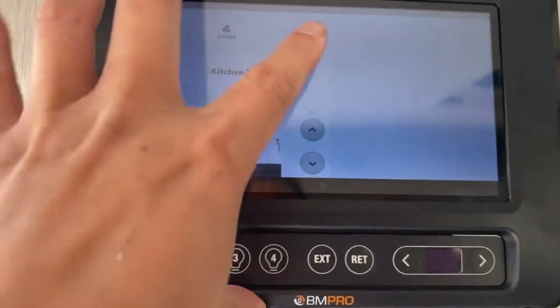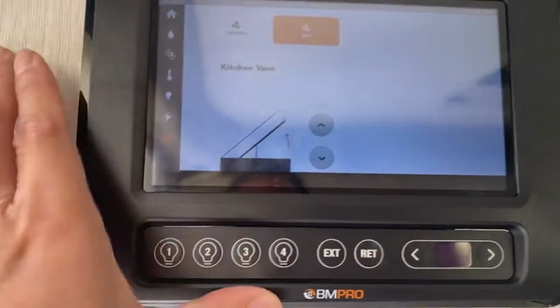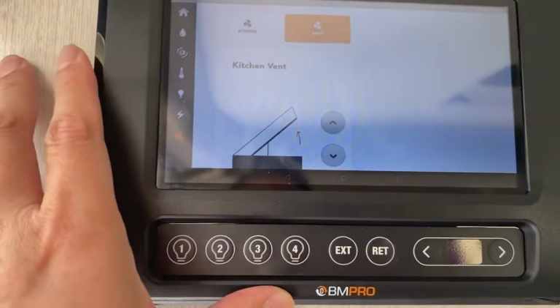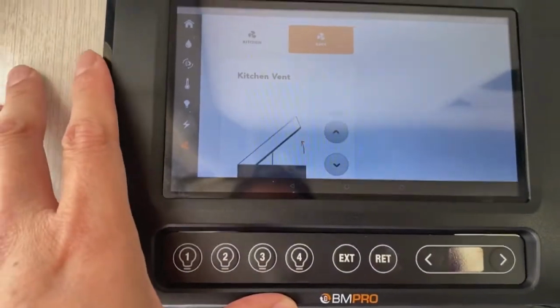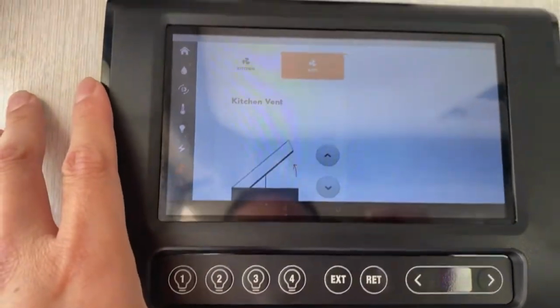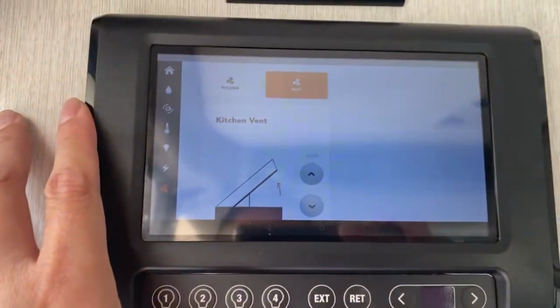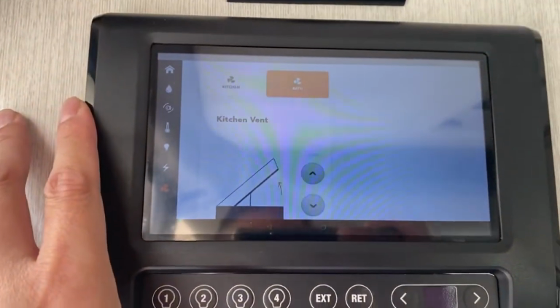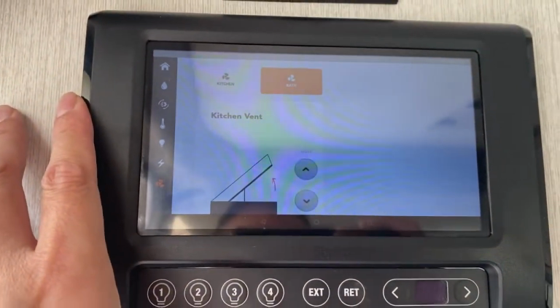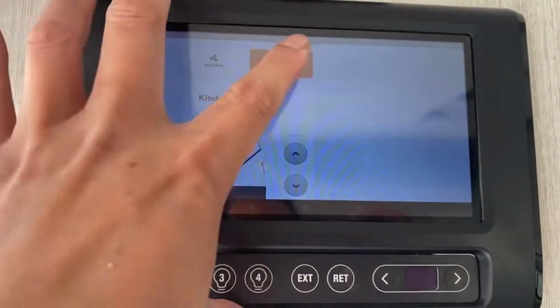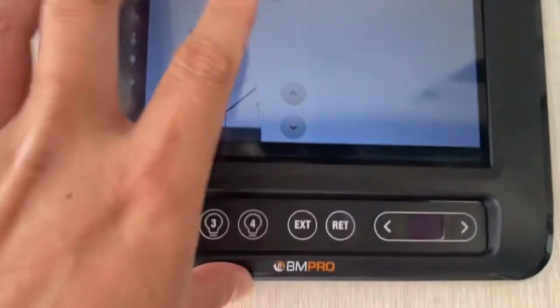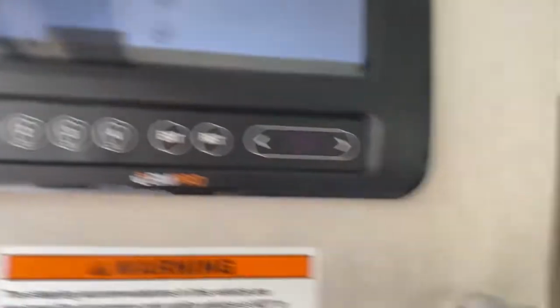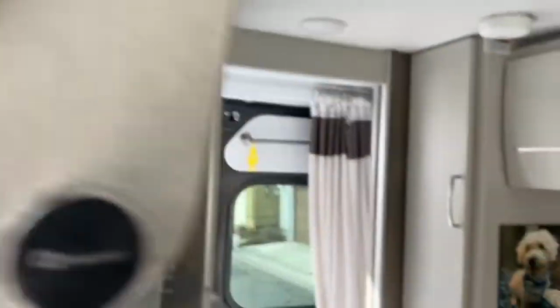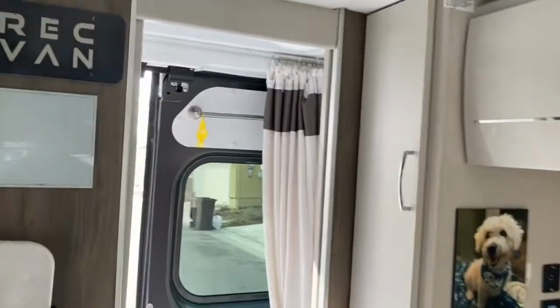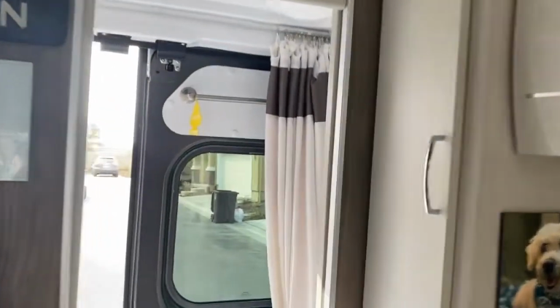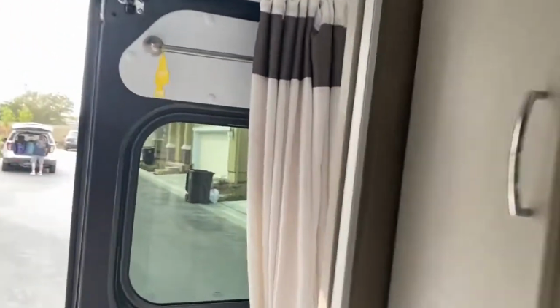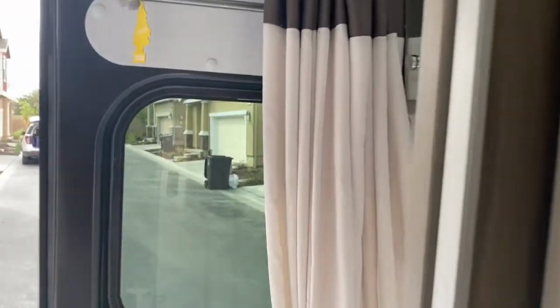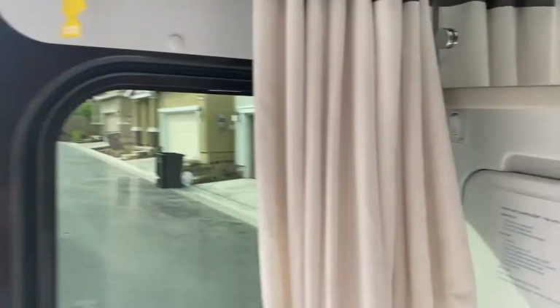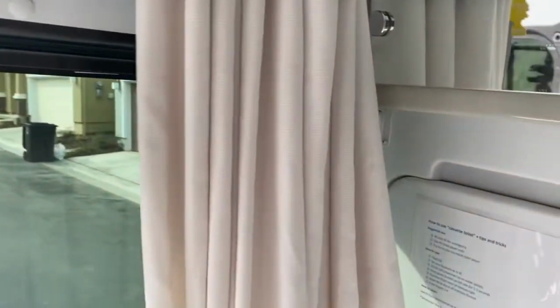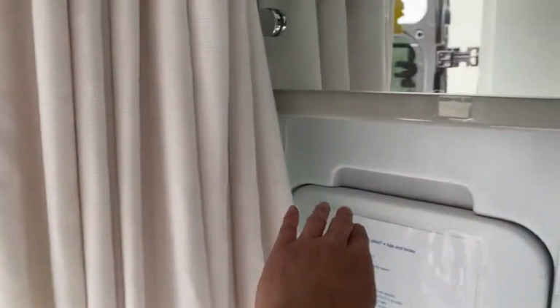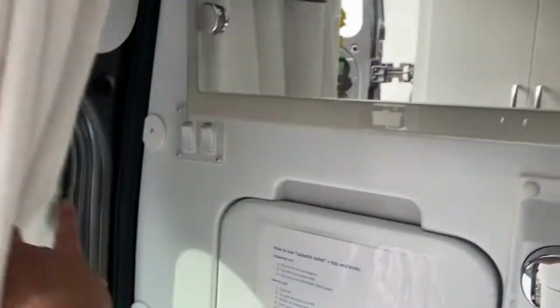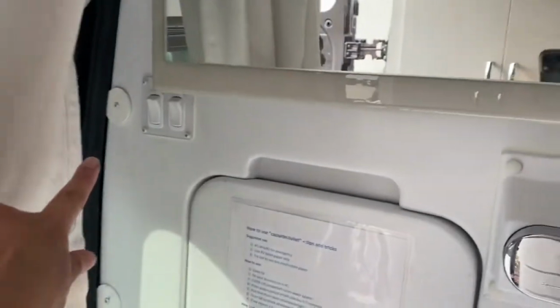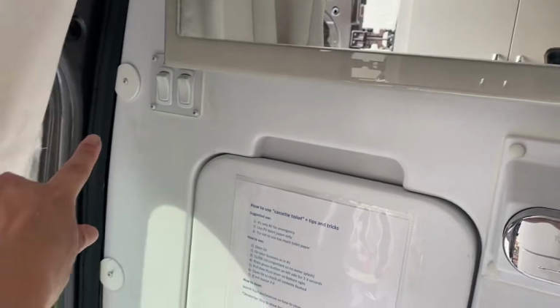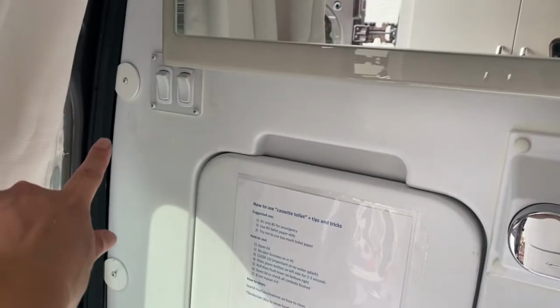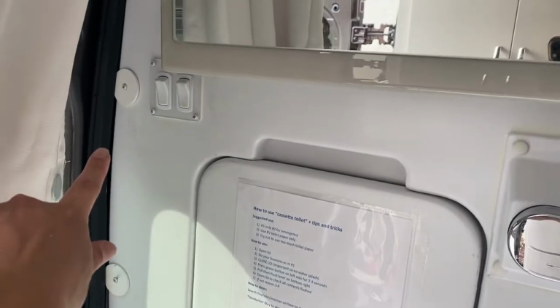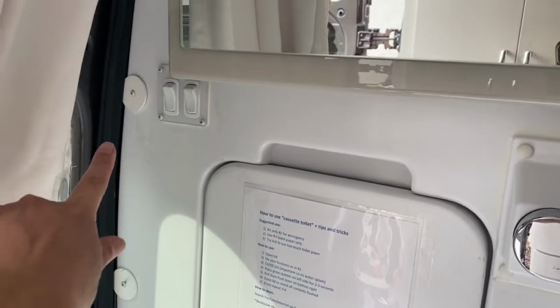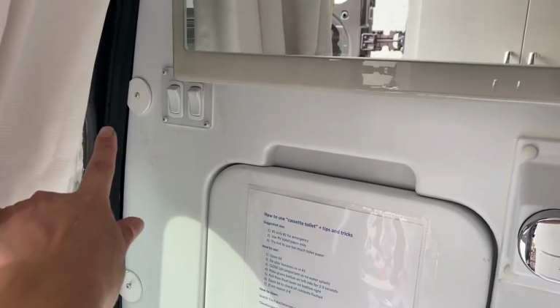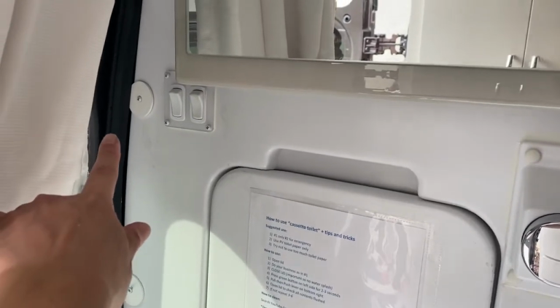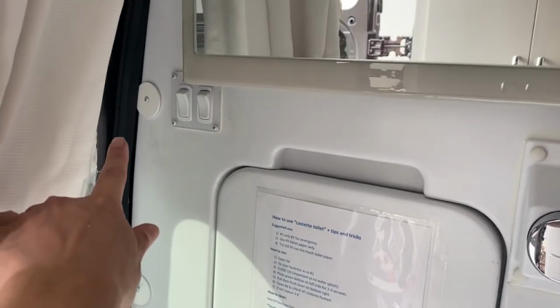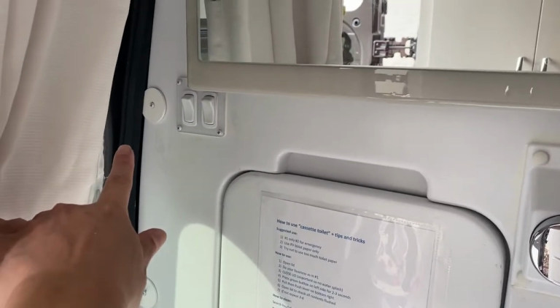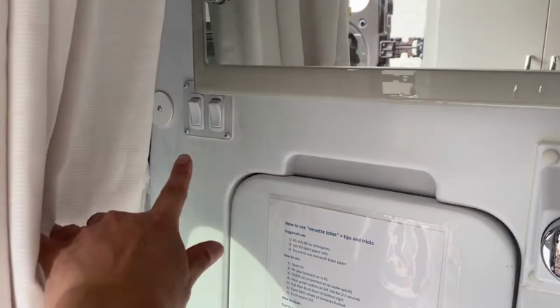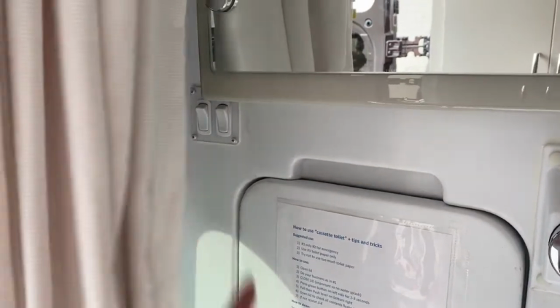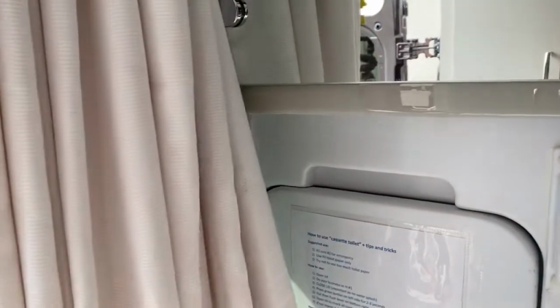You can drive with the kitchen vent up, but please bring it down when done. The bathroom vent is the same — use it when you're going number one or number two. There are also physical switches back here in the bathroom to turn the lights on and the fan on.